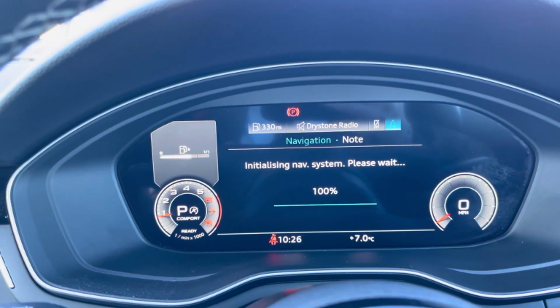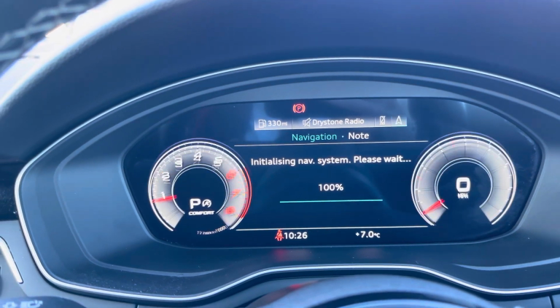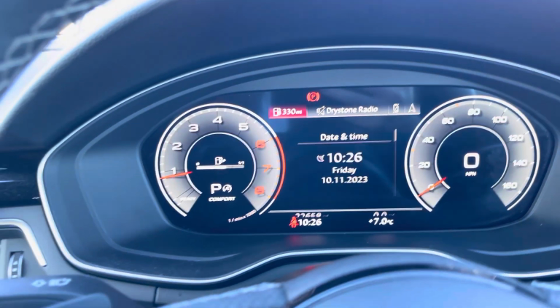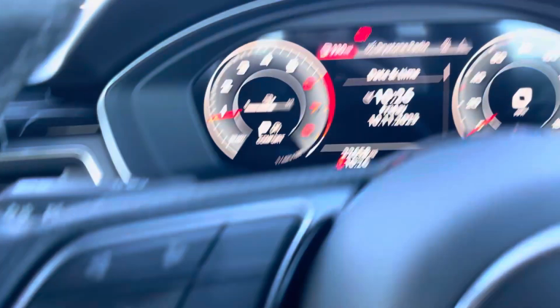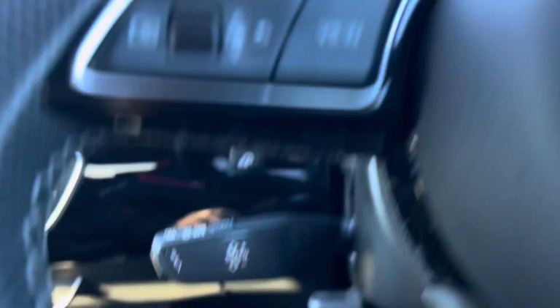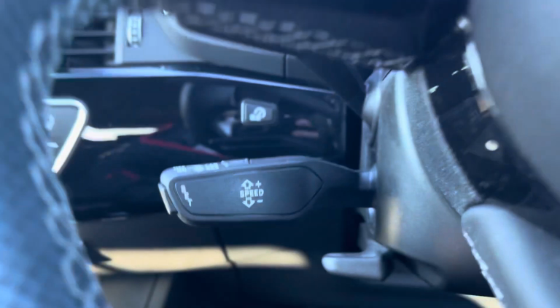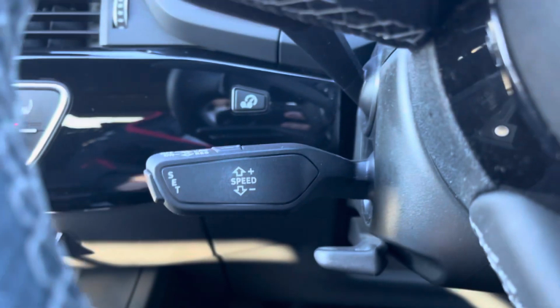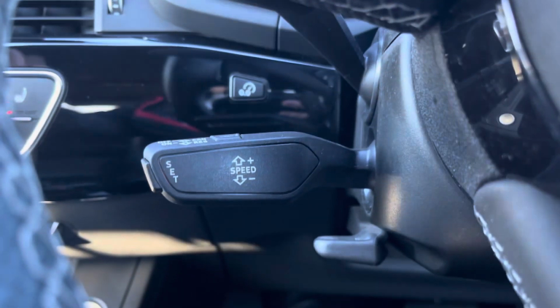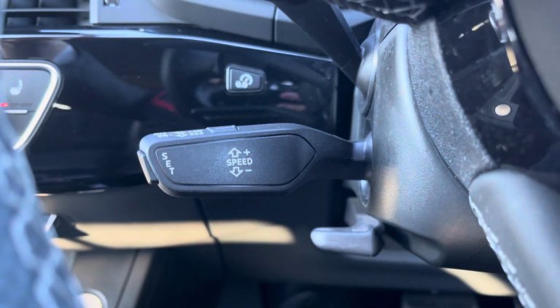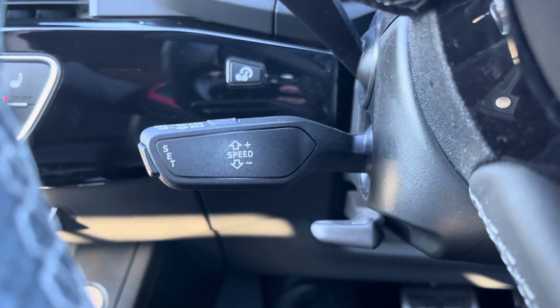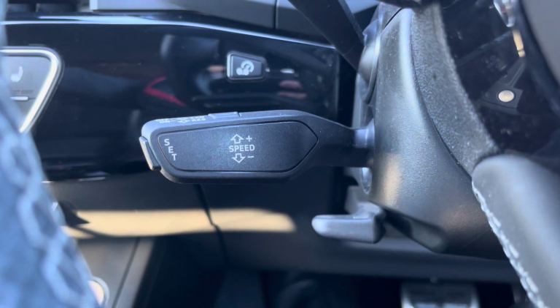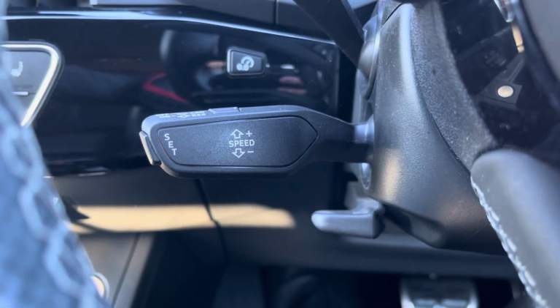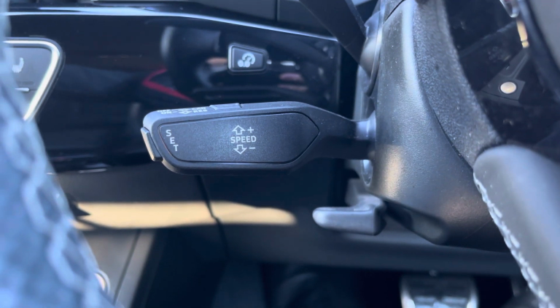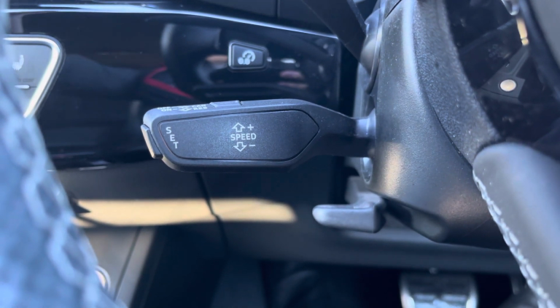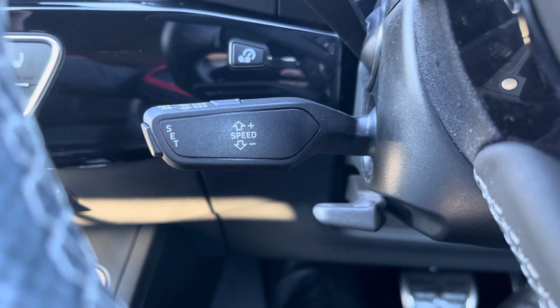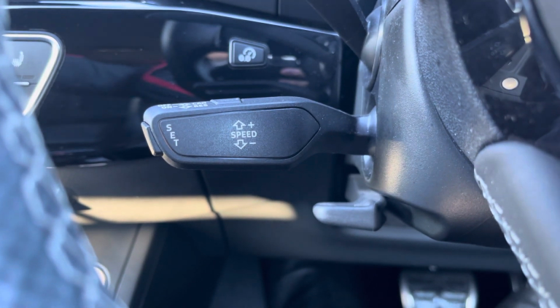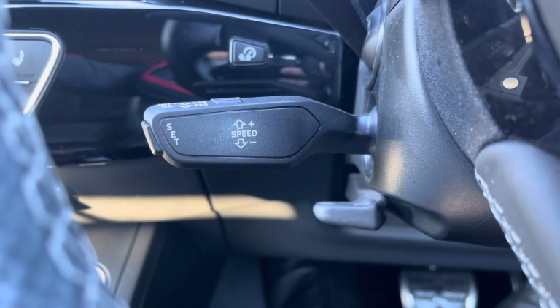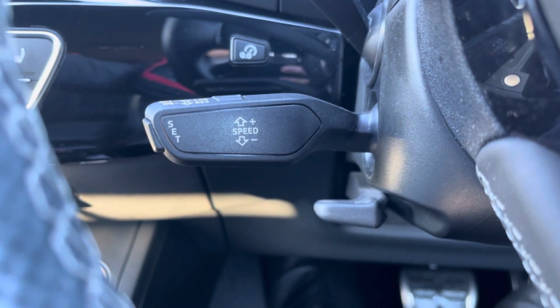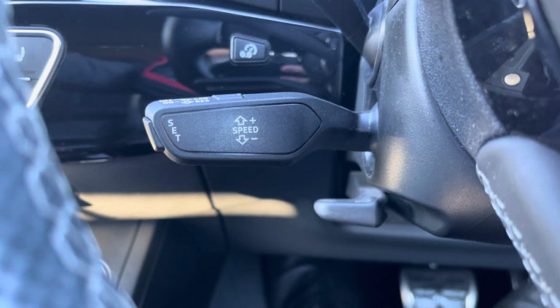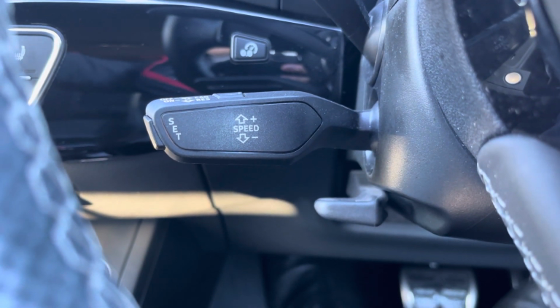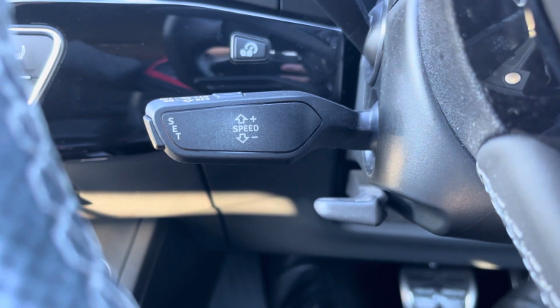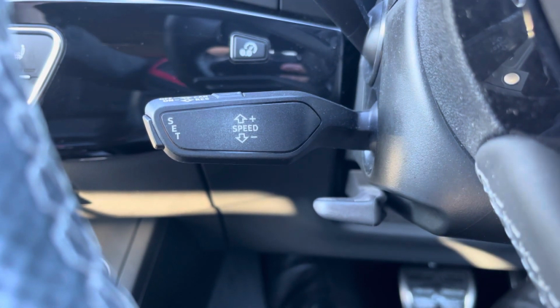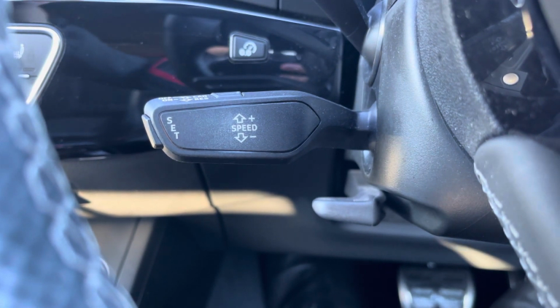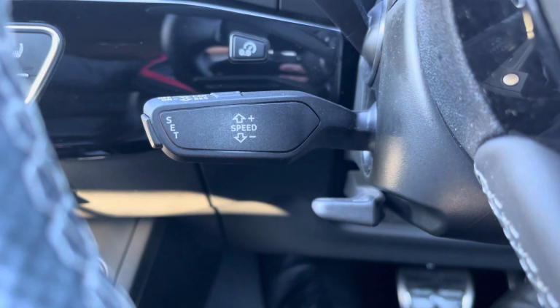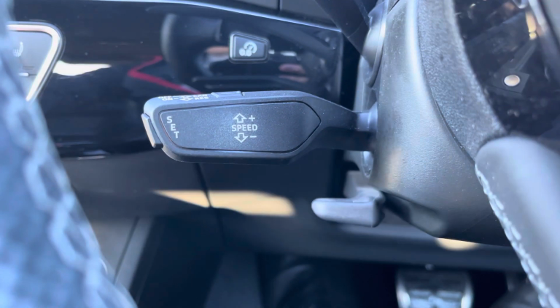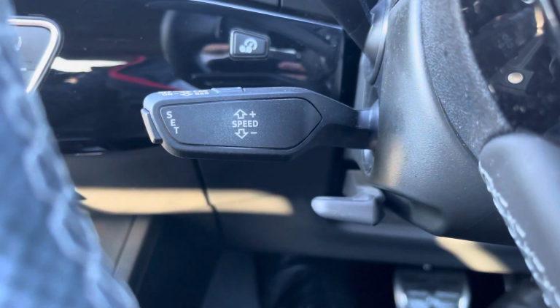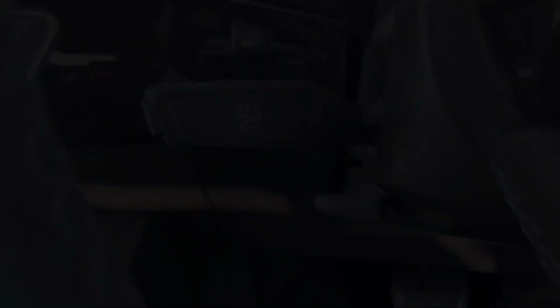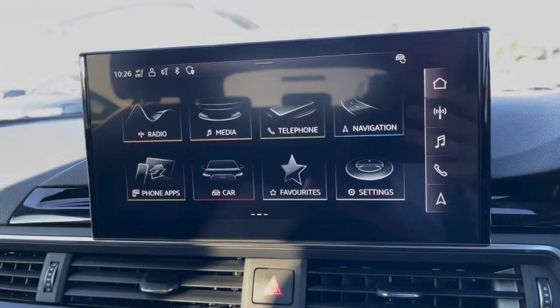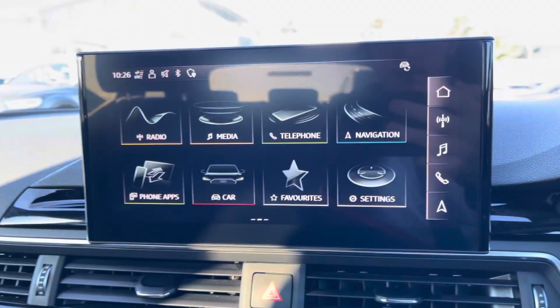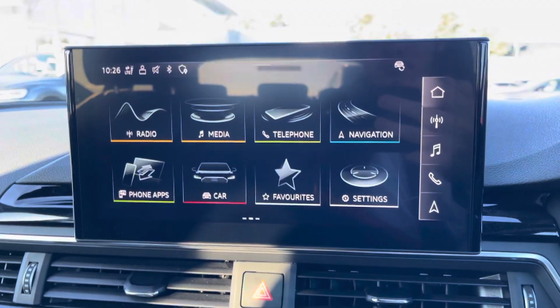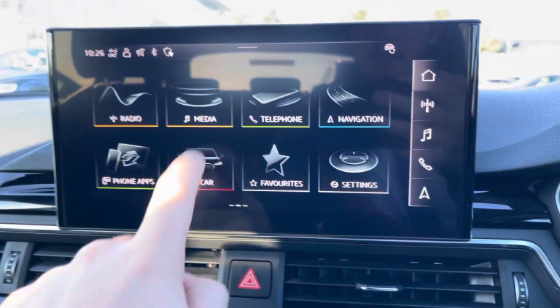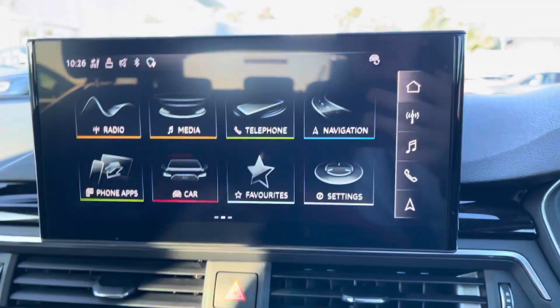And of course this A4 Avant would not be complete without the cruise control function. This is perfect for those longer motorway drives, allowing you to focus on the handling of the car. In the centre of the vehicle, we have the Audi MMI.